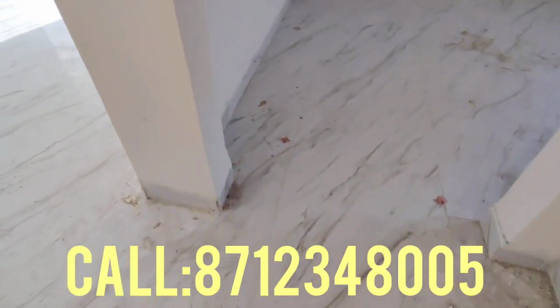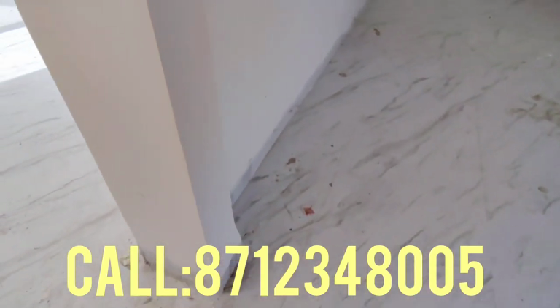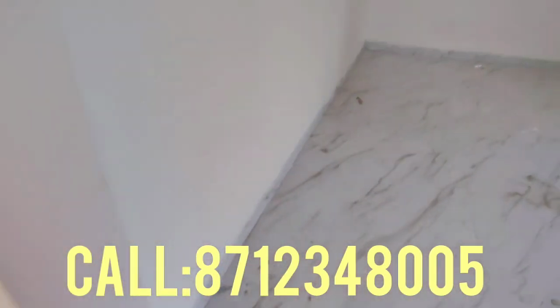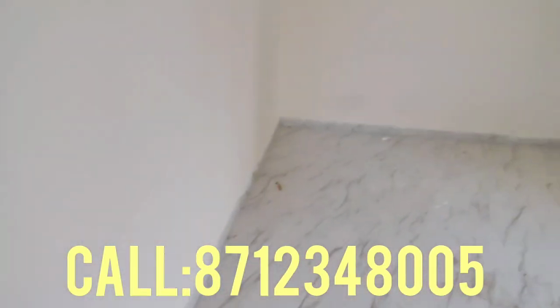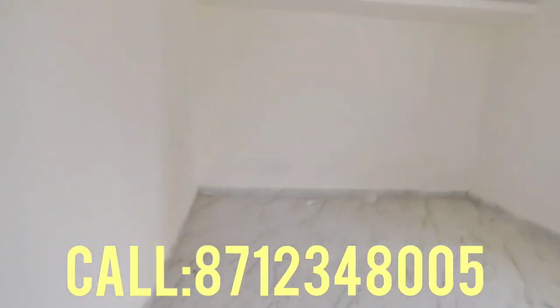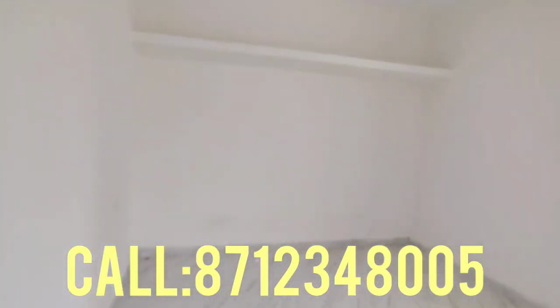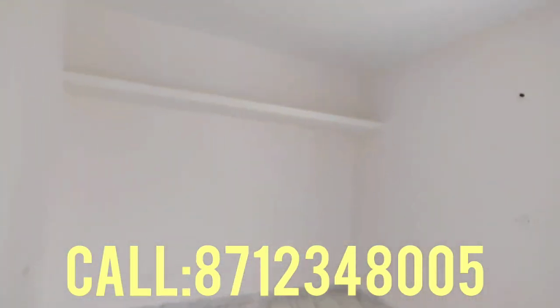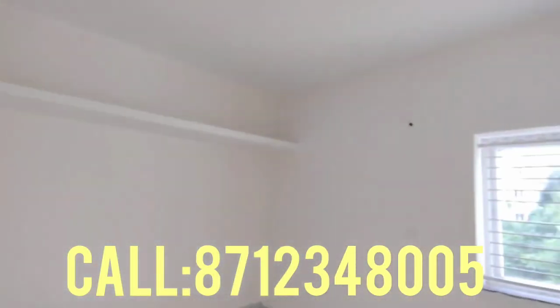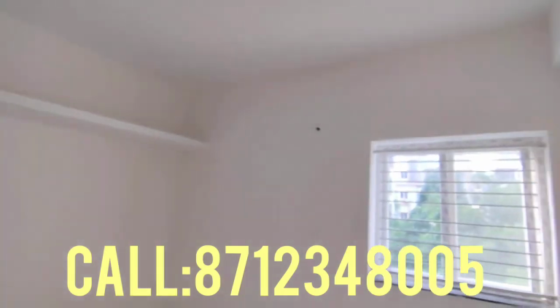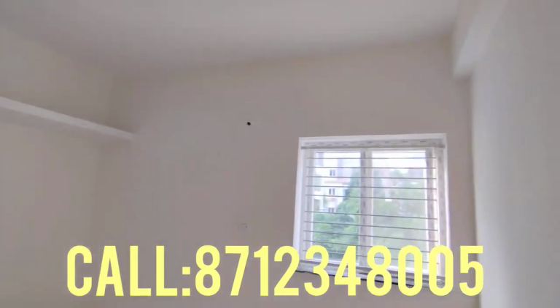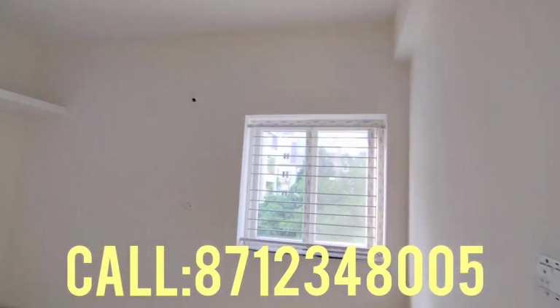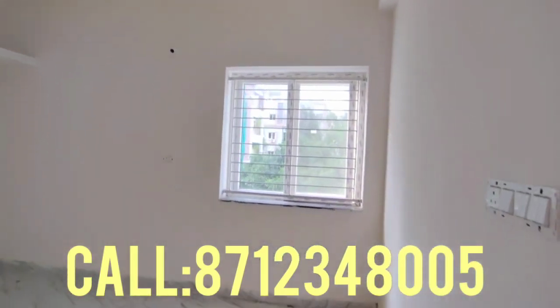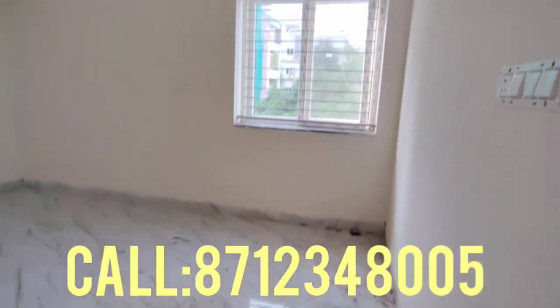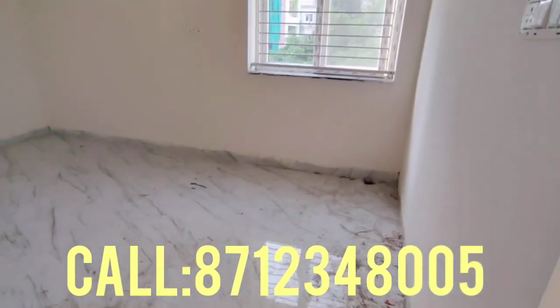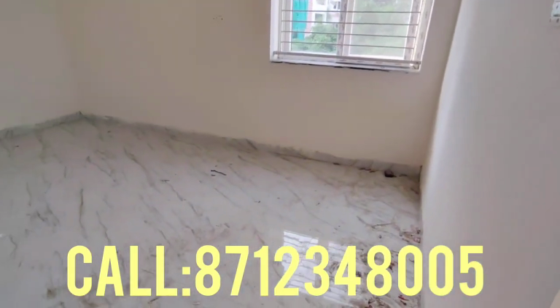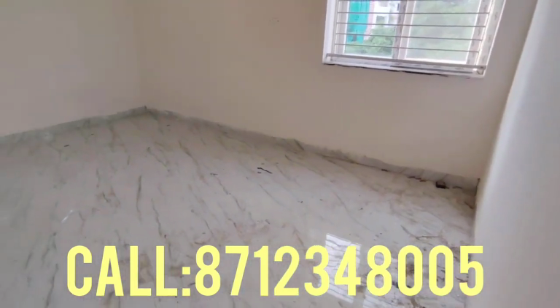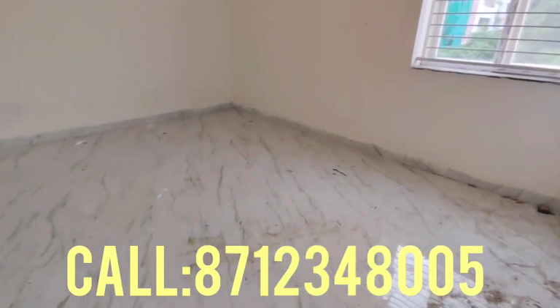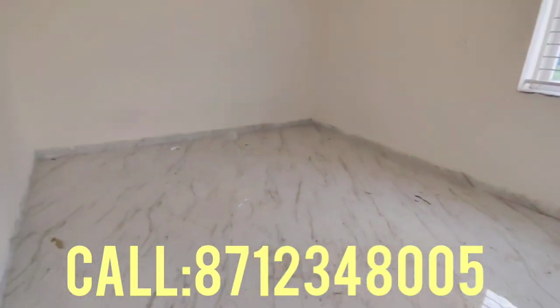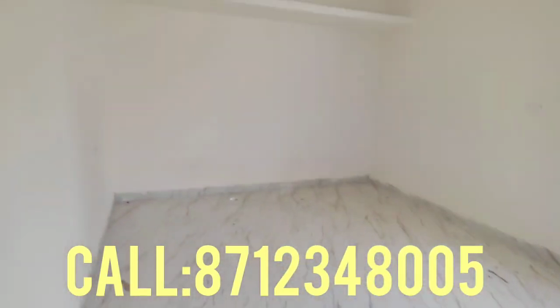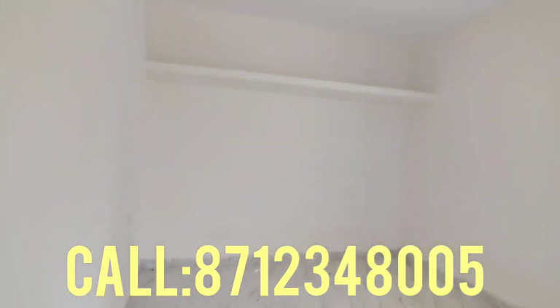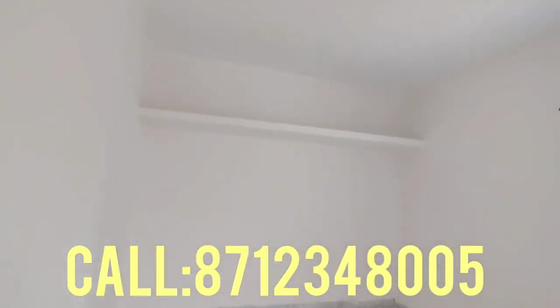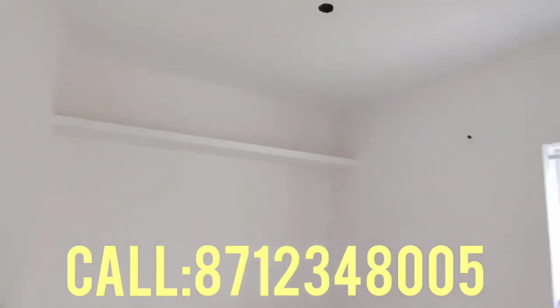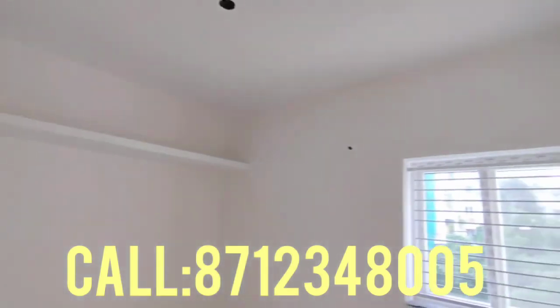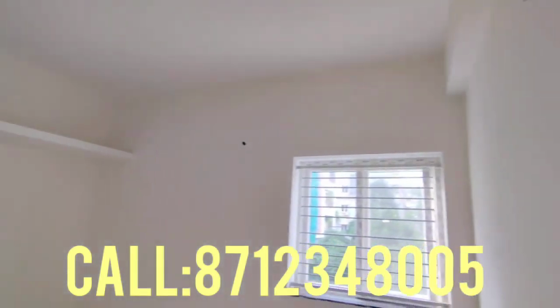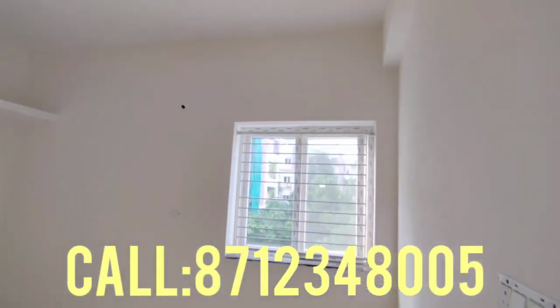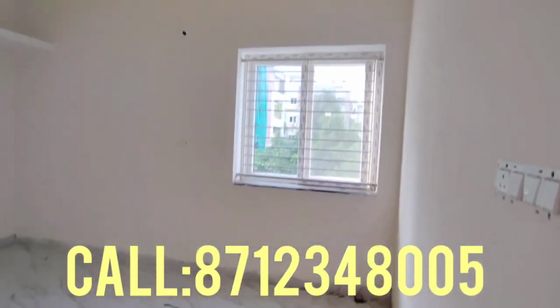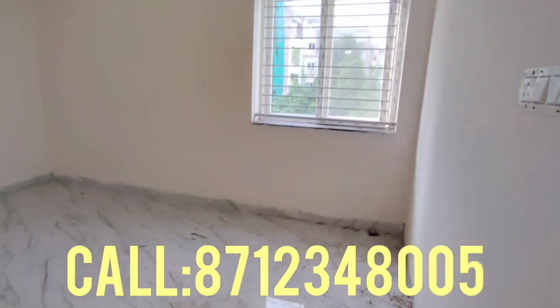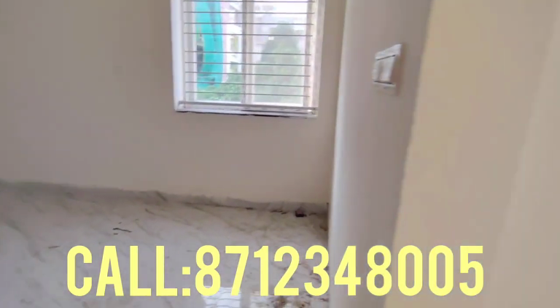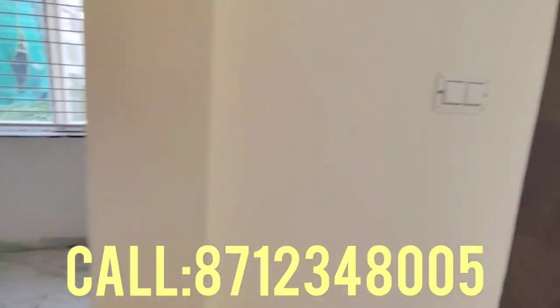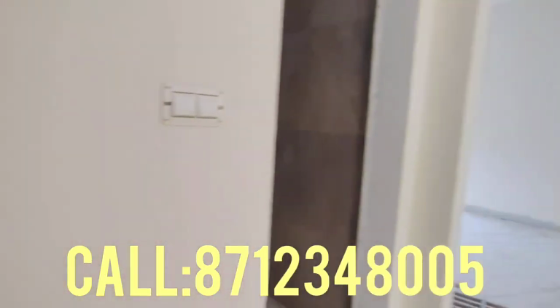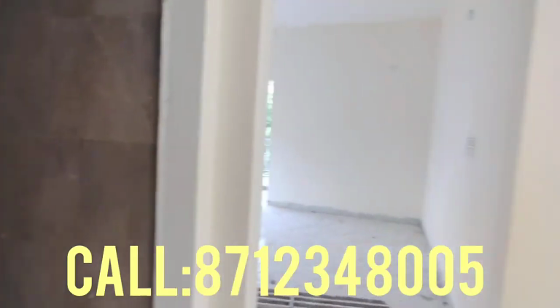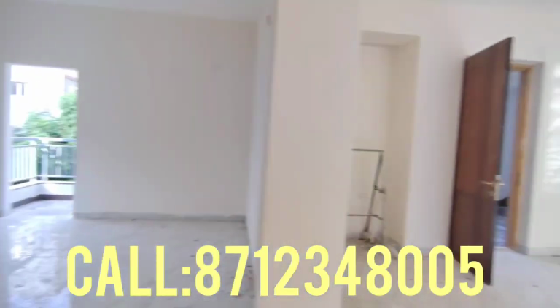Each and every room is very spacious. You can view it in a complete design finish, a flat of good quality in a prime location.